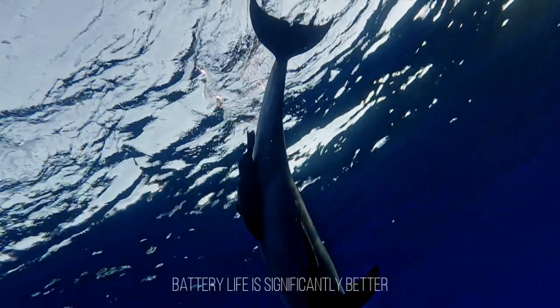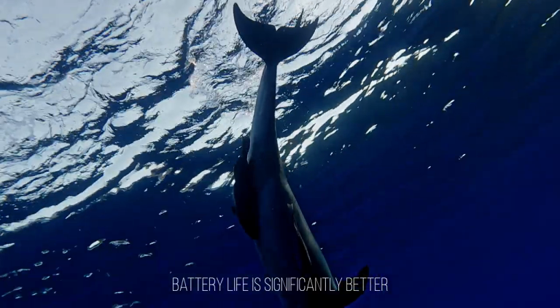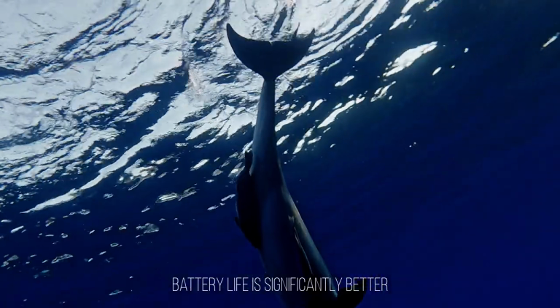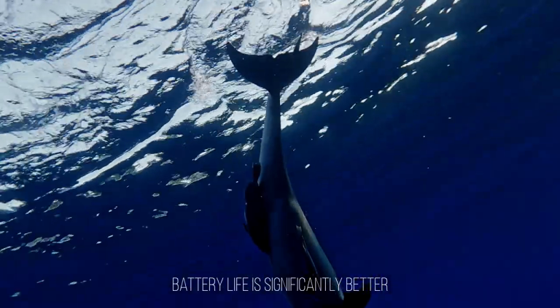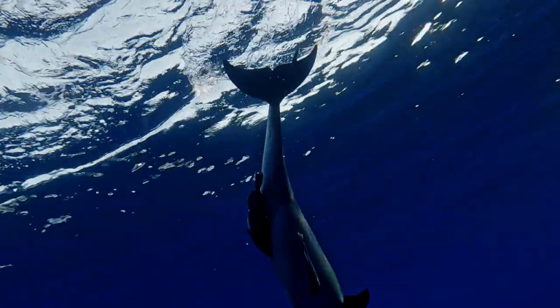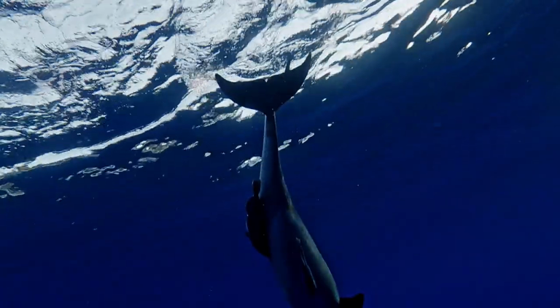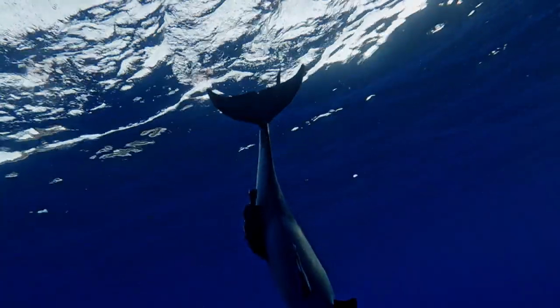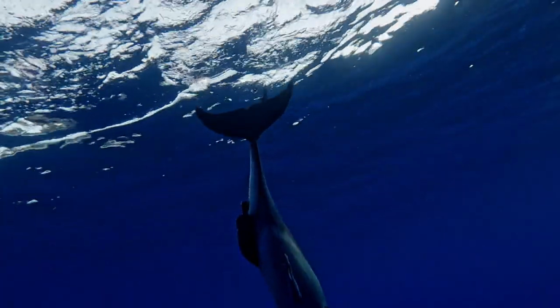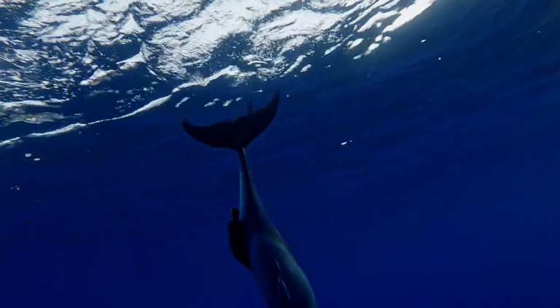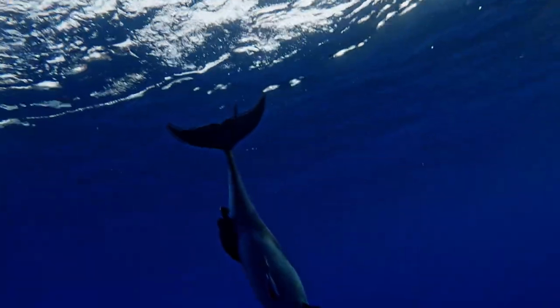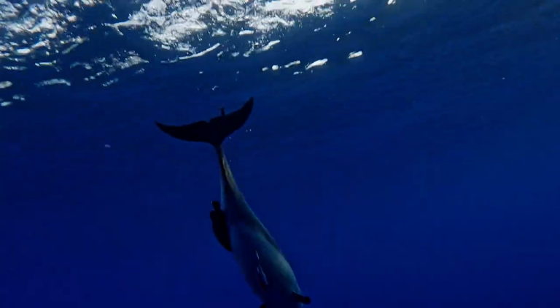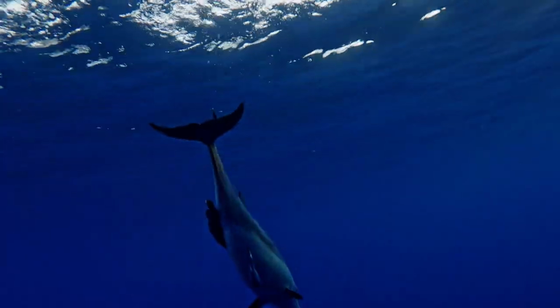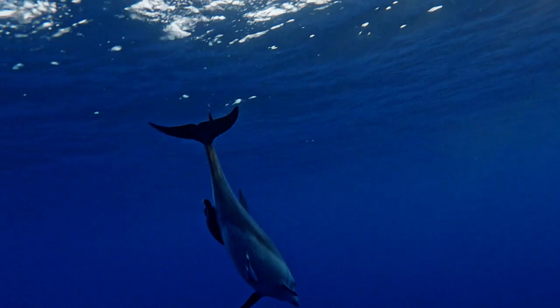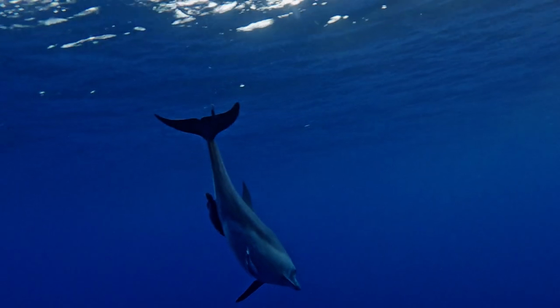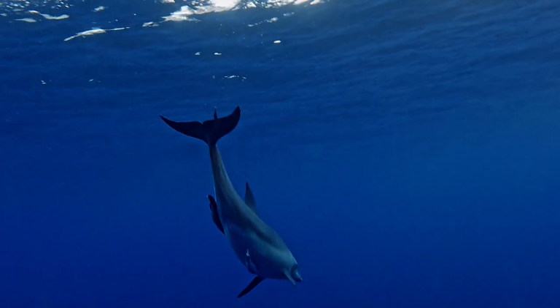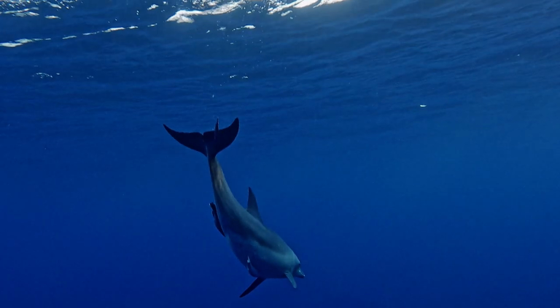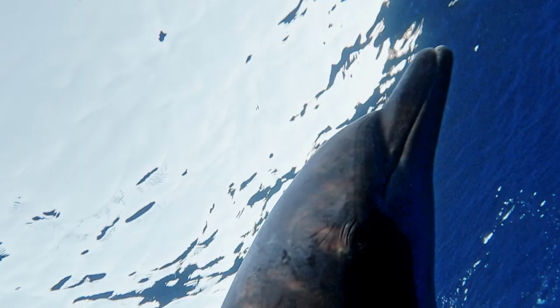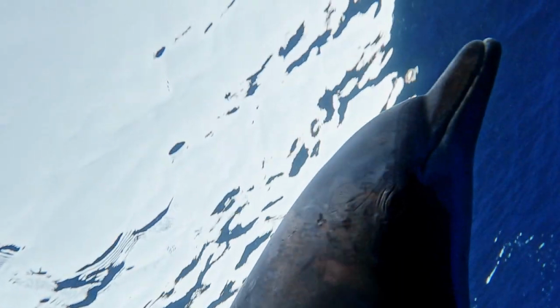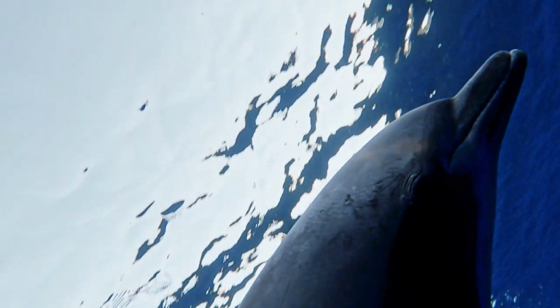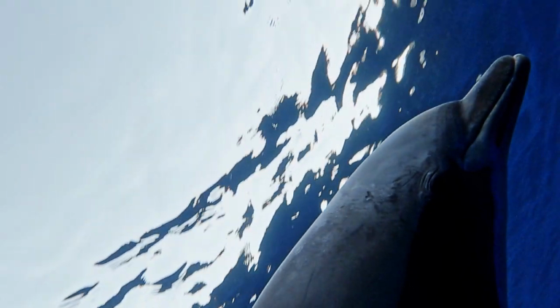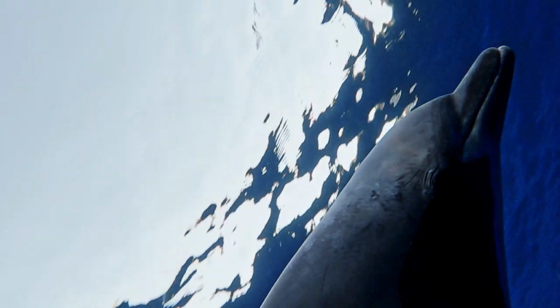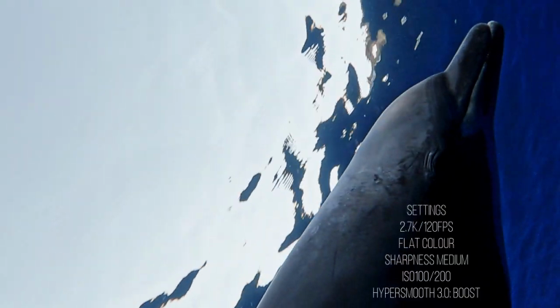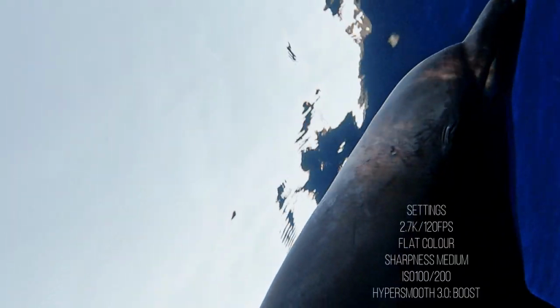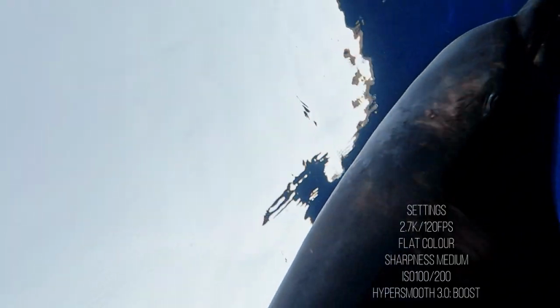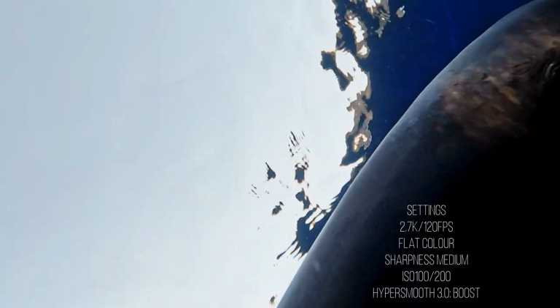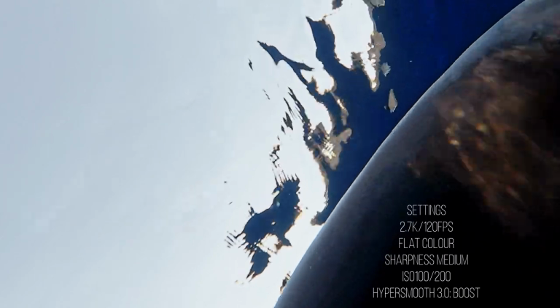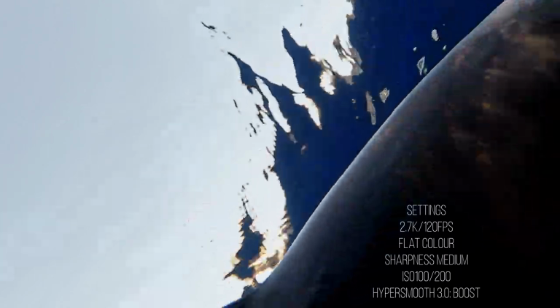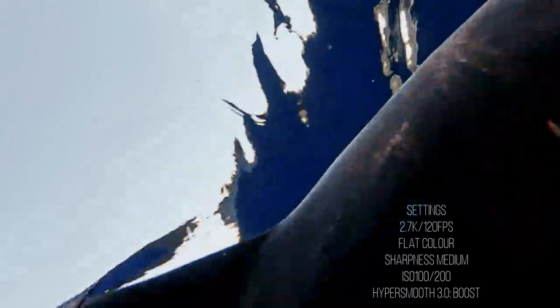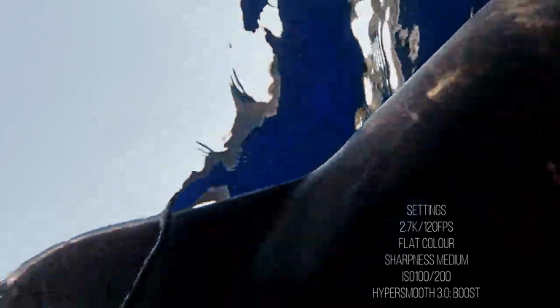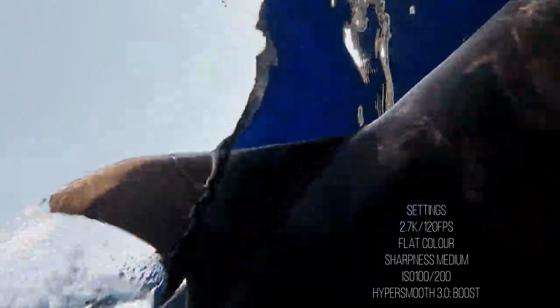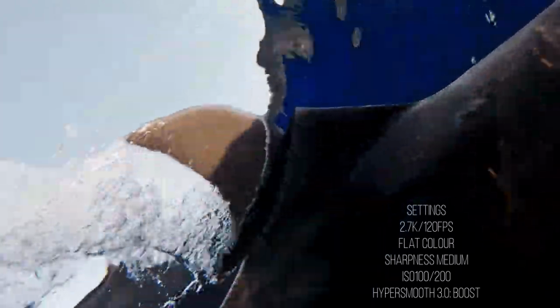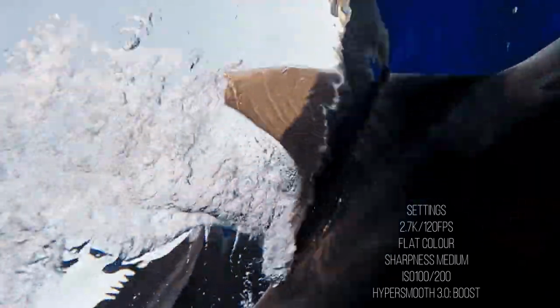One thing I did notice about the Hero 9 is that the battery life is super good compared to the older models. Usually on a day like this I get through two or three batteries, but on this day I actually managed to get through the whole day with just one battery. And here are the settings I was using for the dolphin sequence being shown right now.